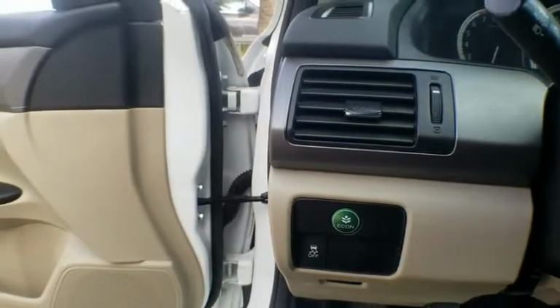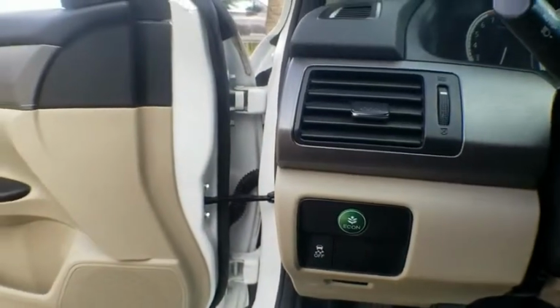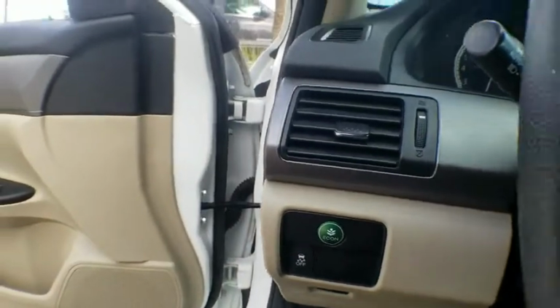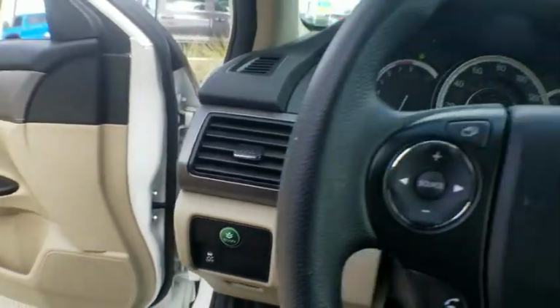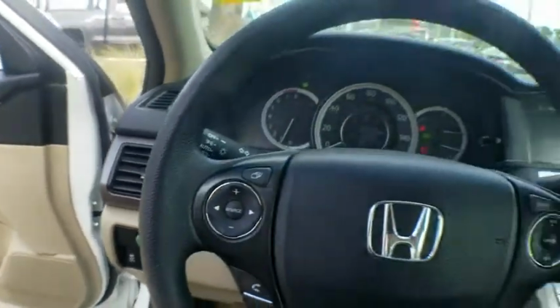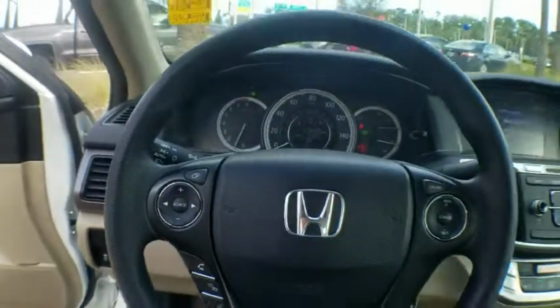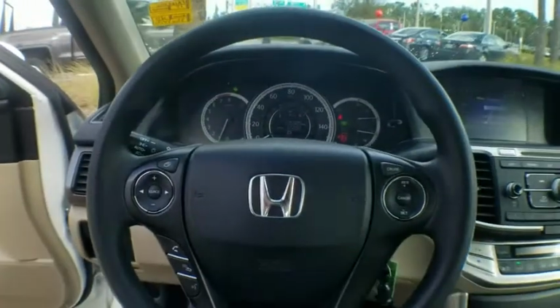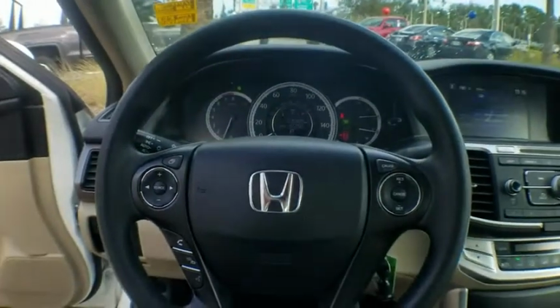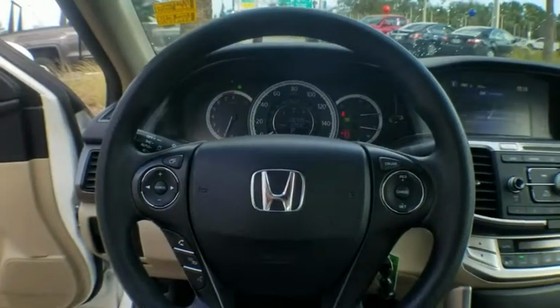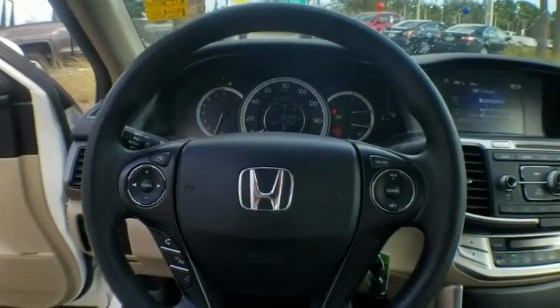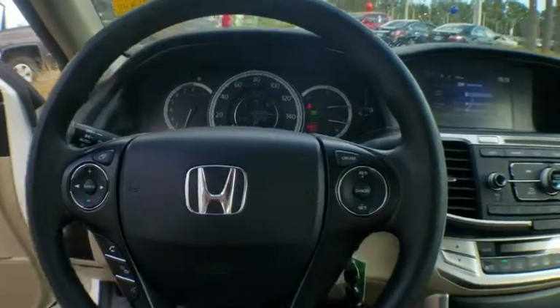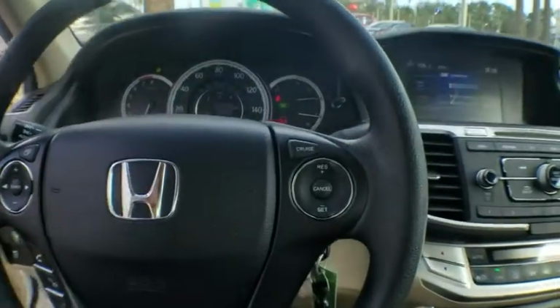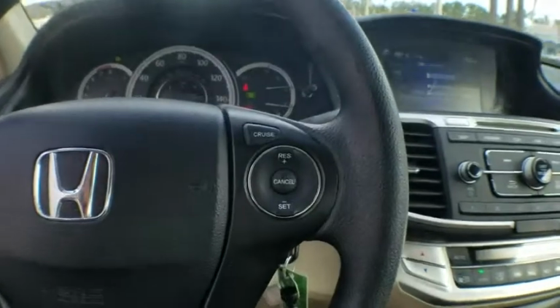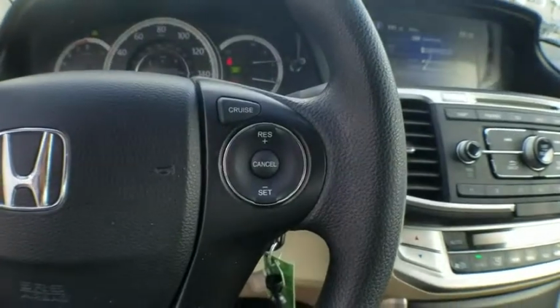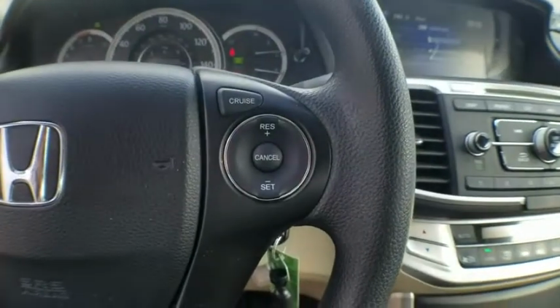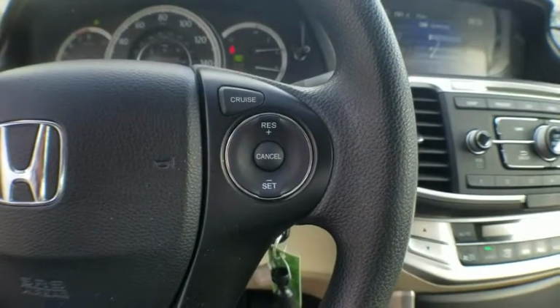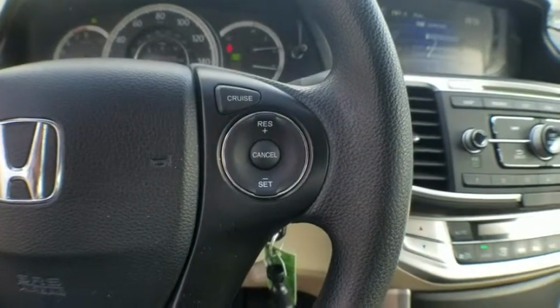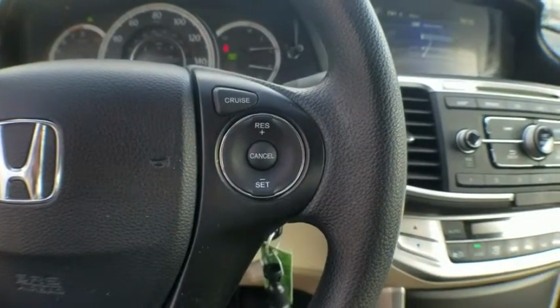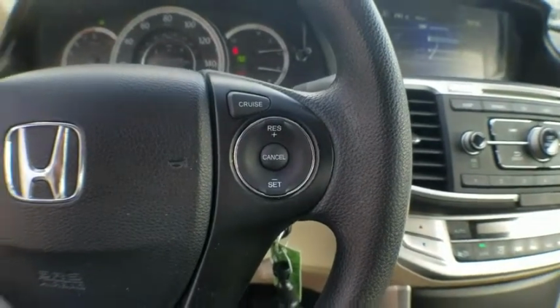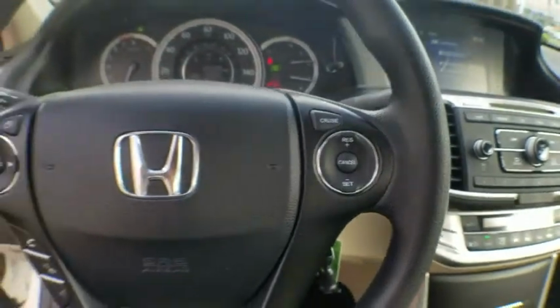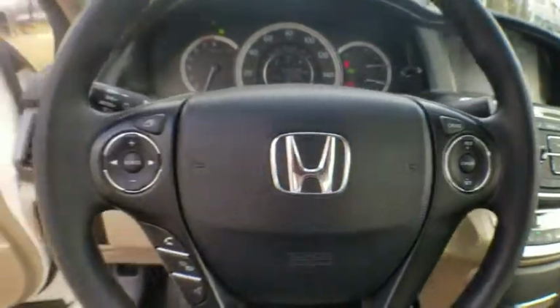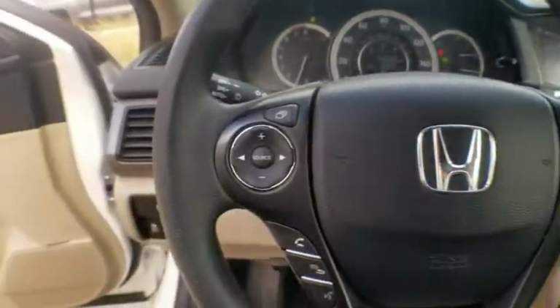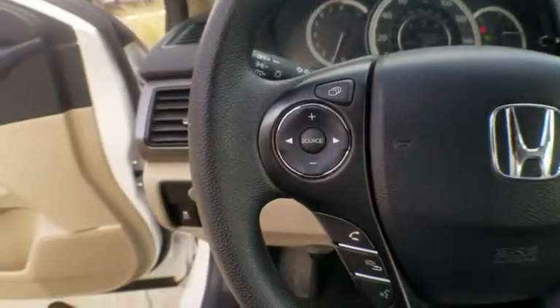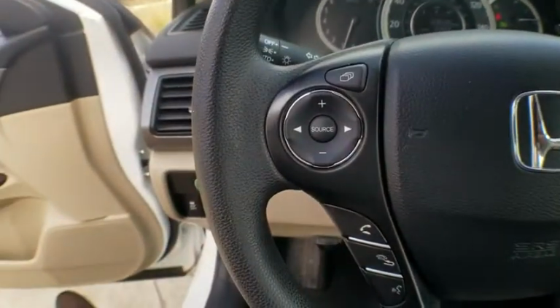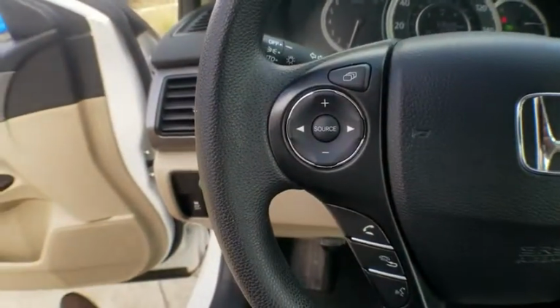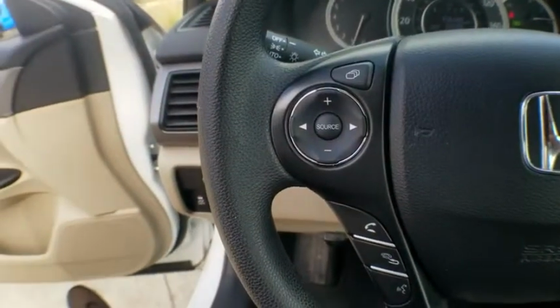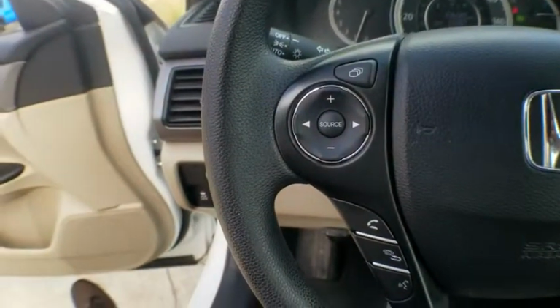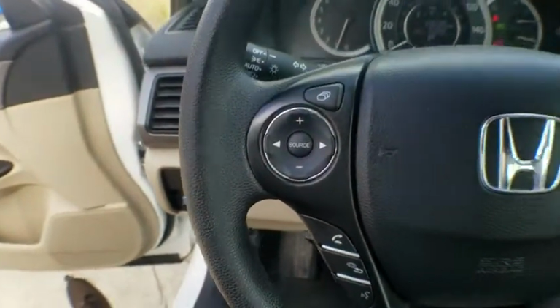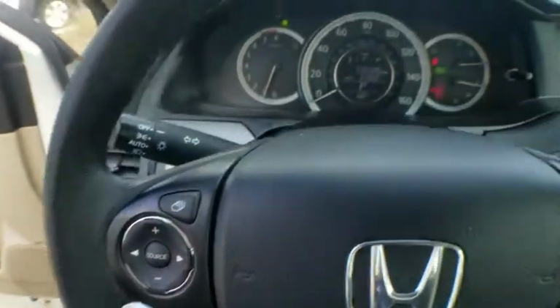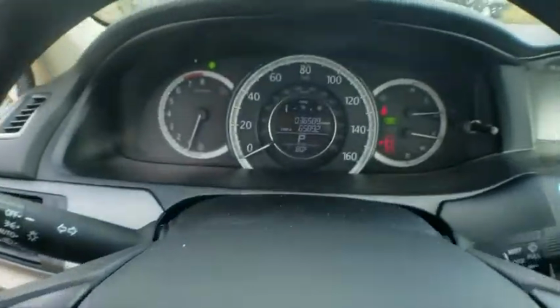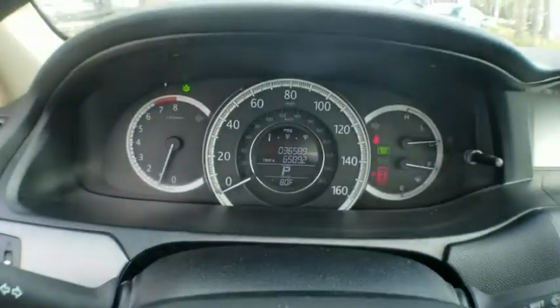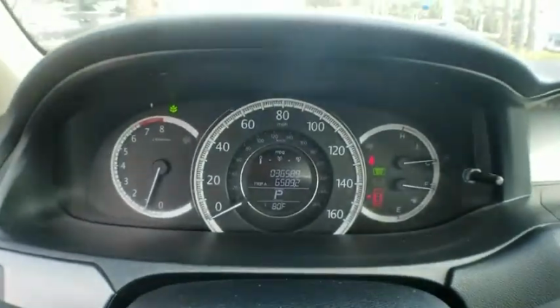Overhead console. Front reading lamps. Driver vanity mirror. Cloth seat trim. Take this vehicle for a spin and see why so many shoppers are now proud owners.